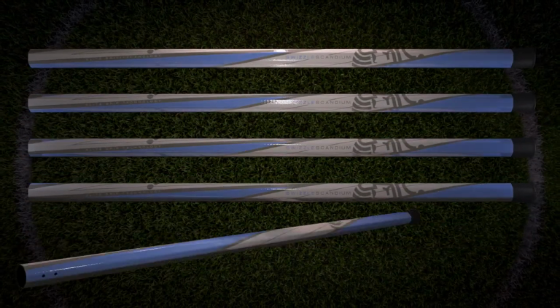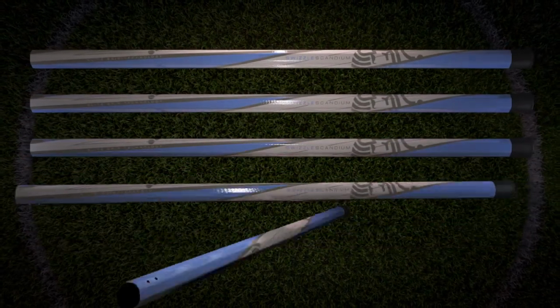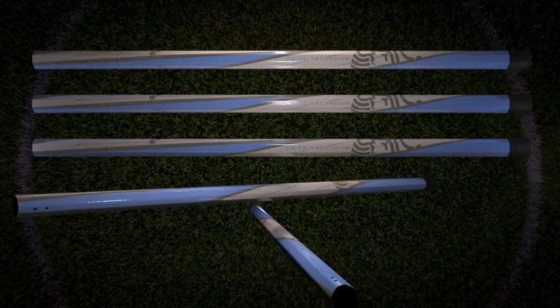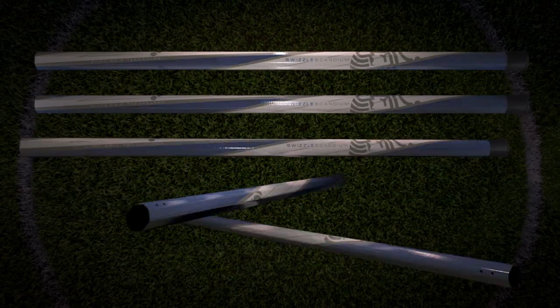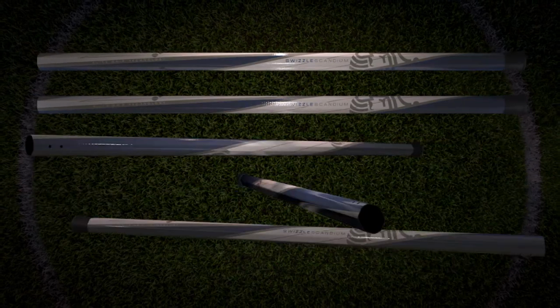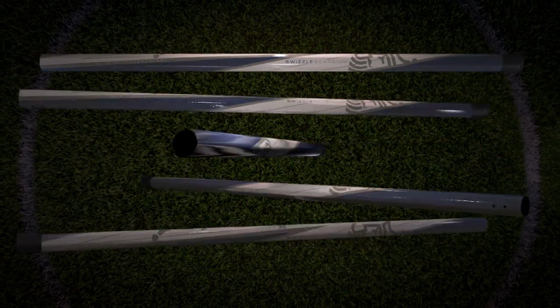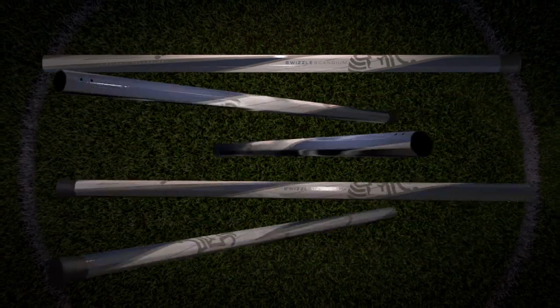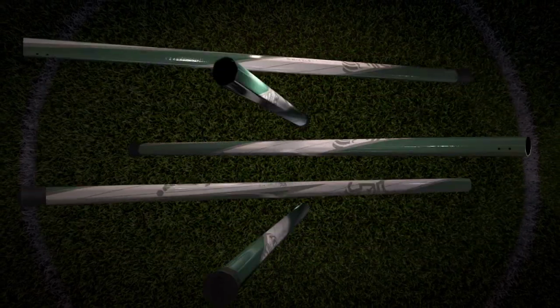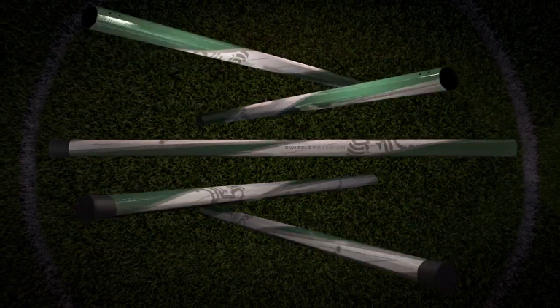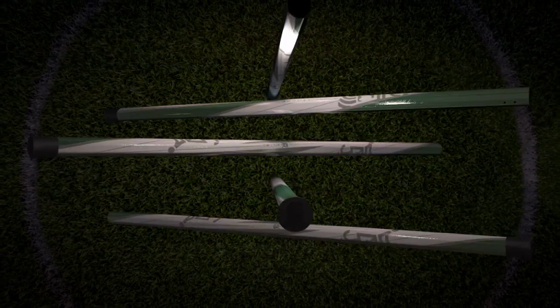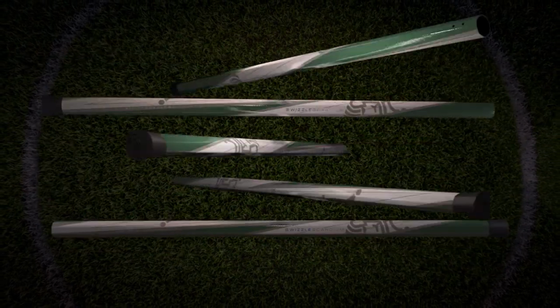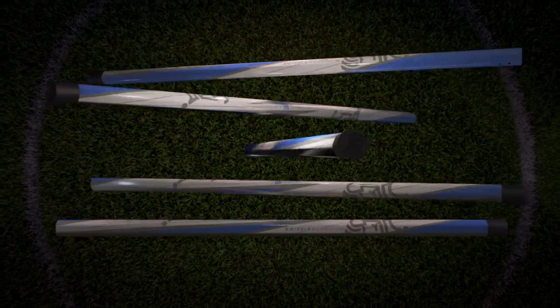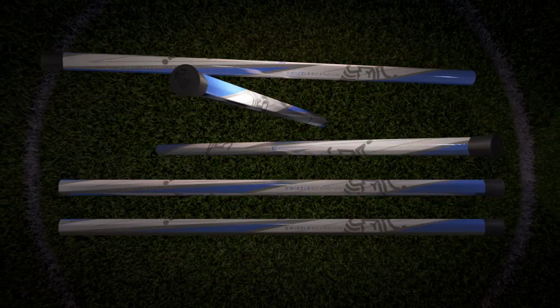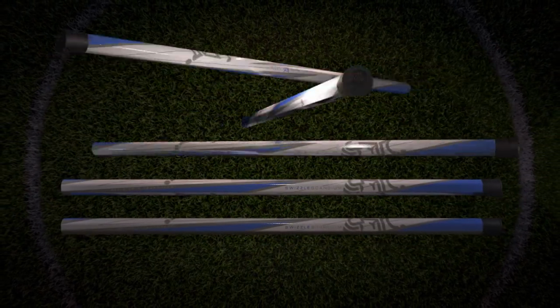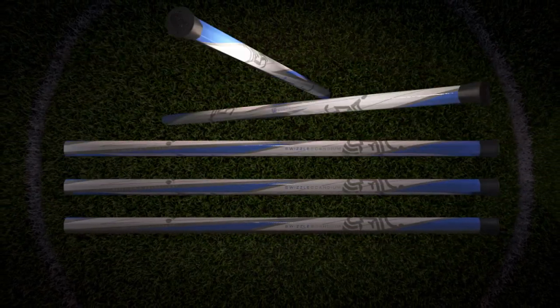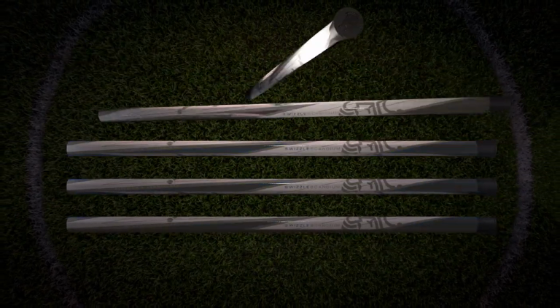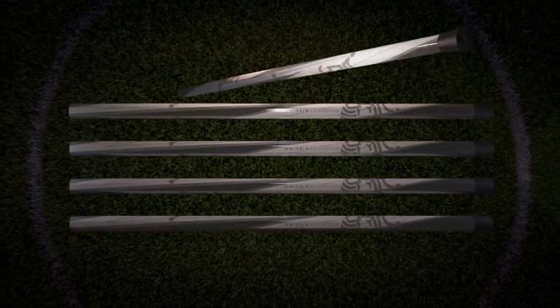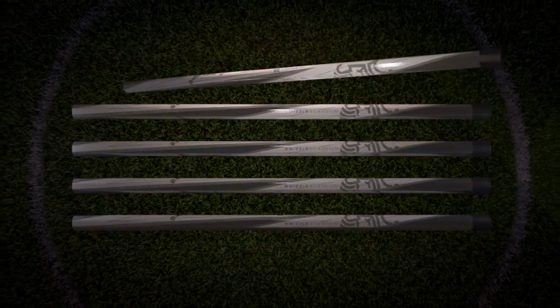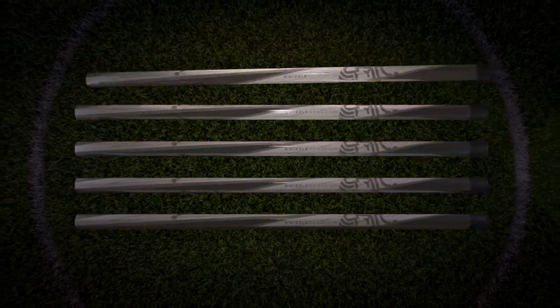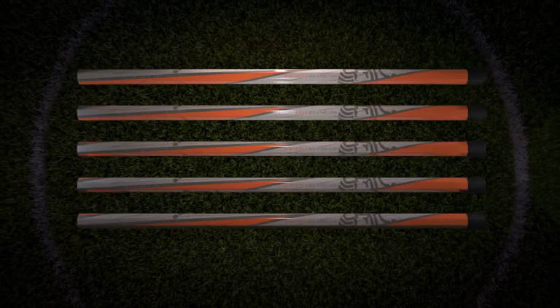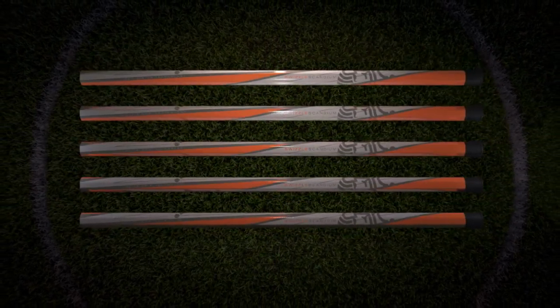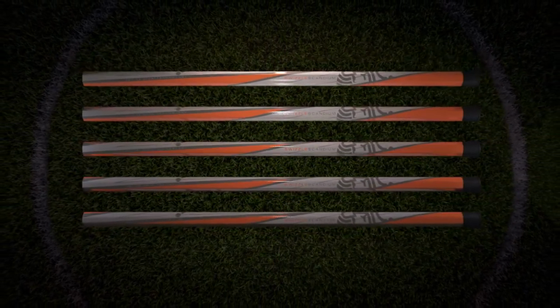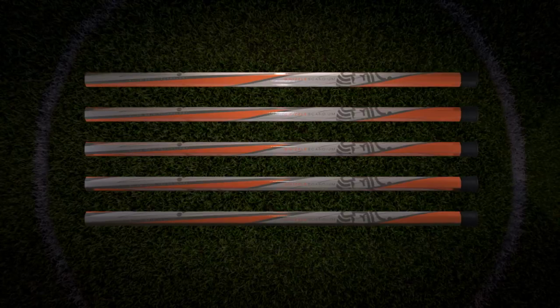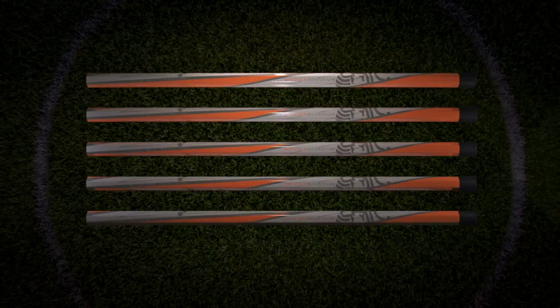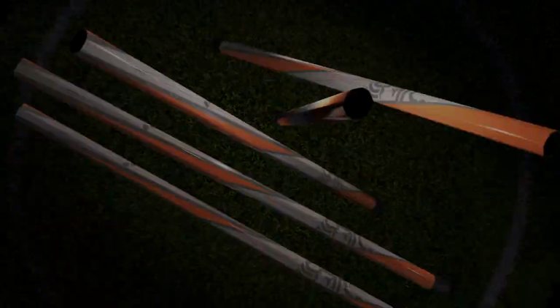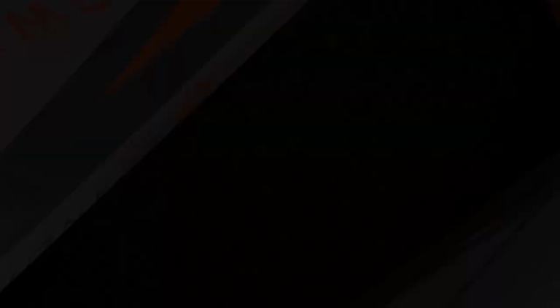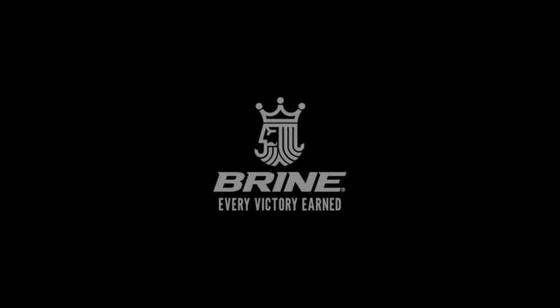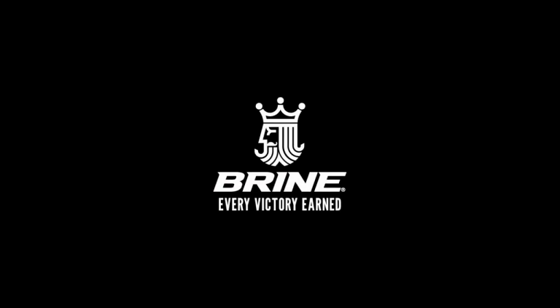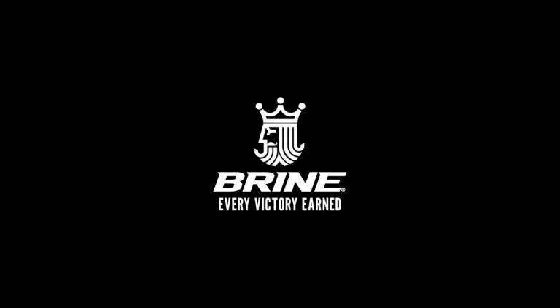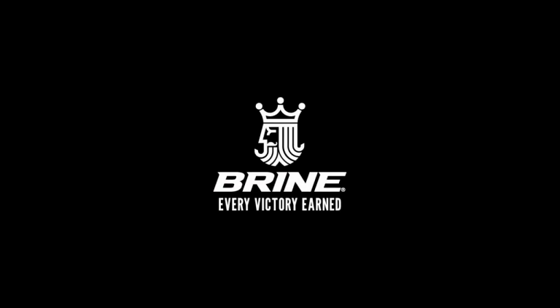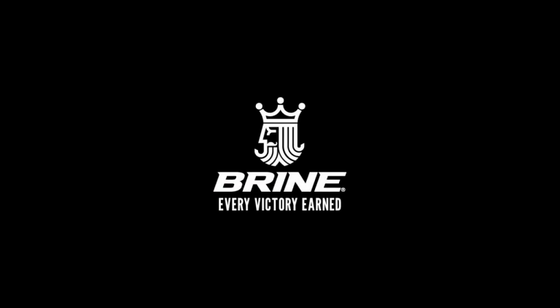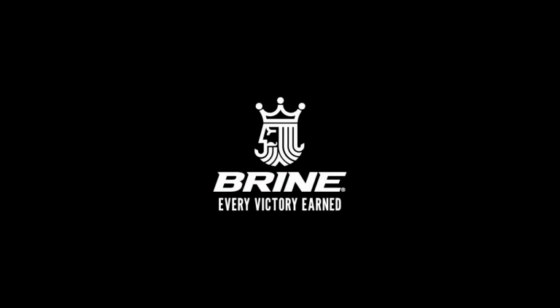The ultra-lightweight strength you've grown to love, now with our new Elite Grip for greater control. We've raised our game so you can too.